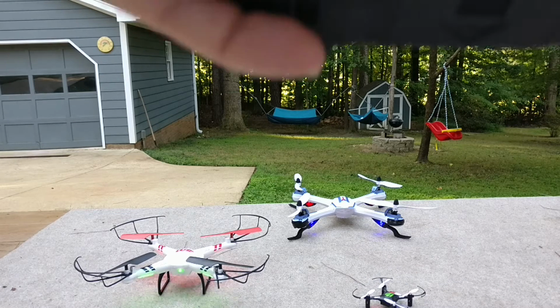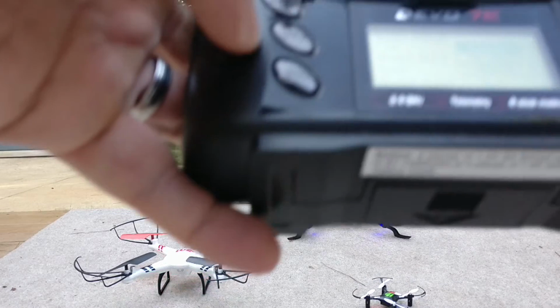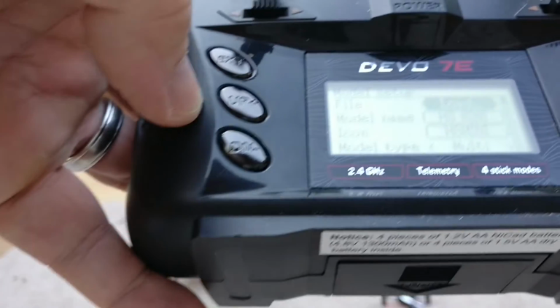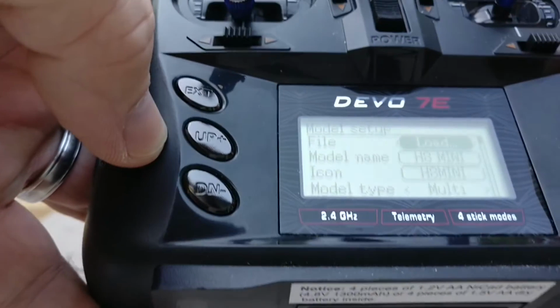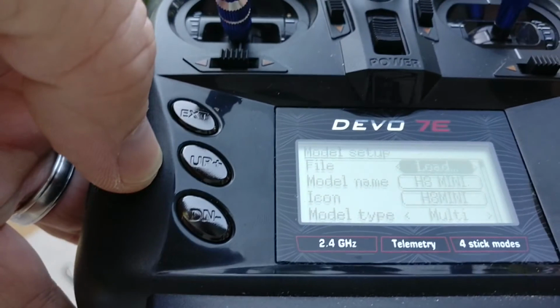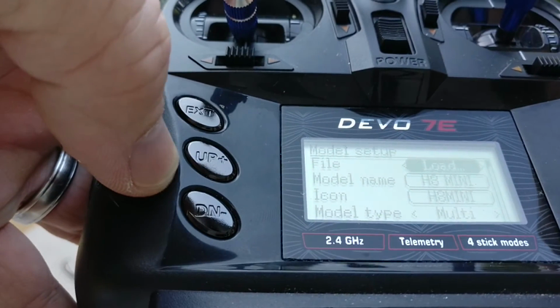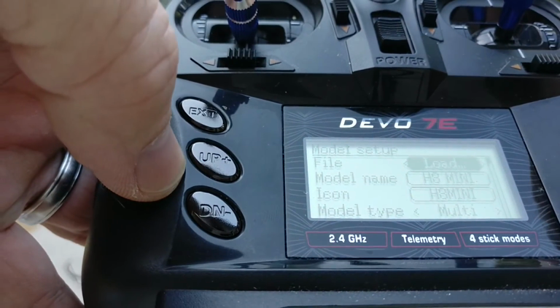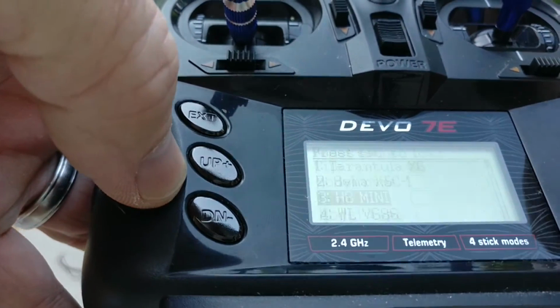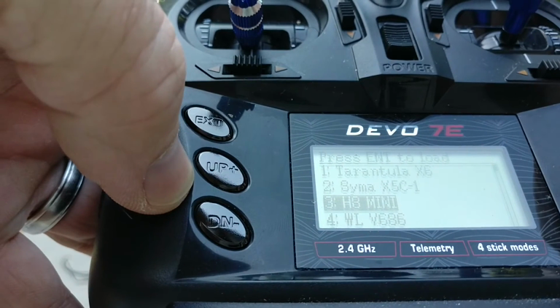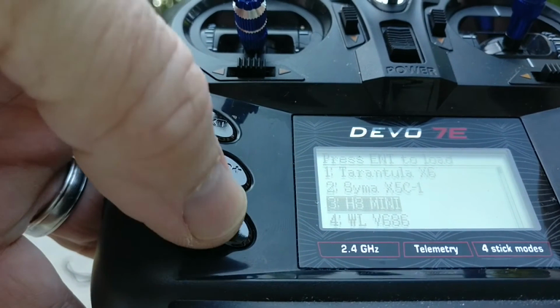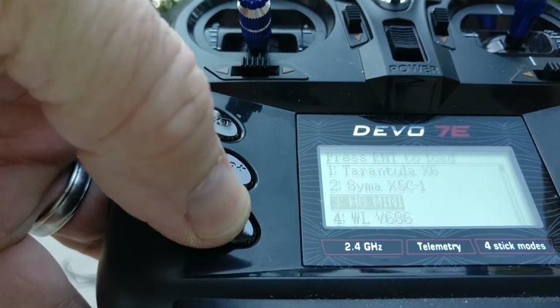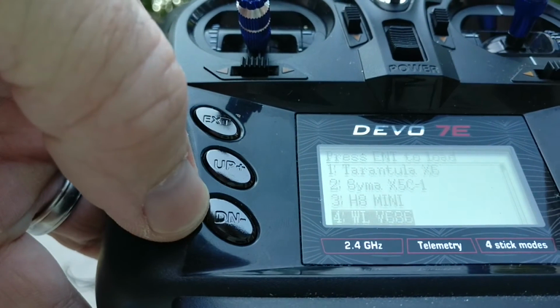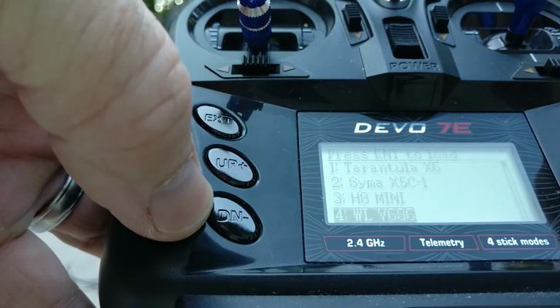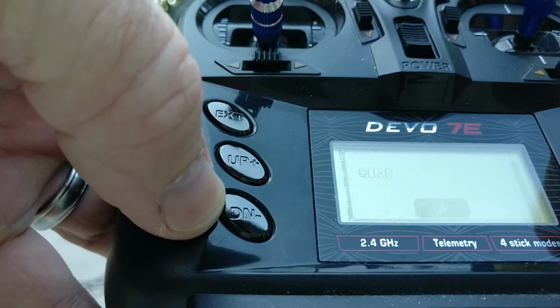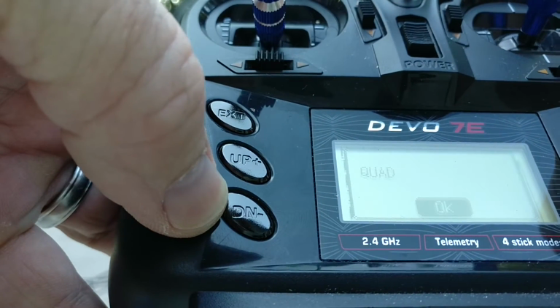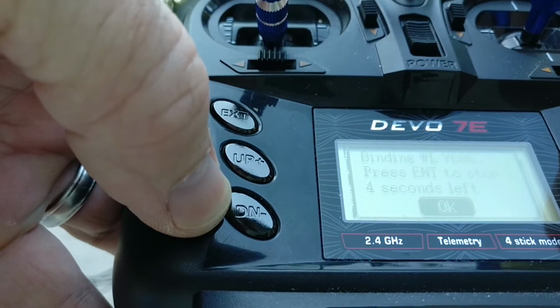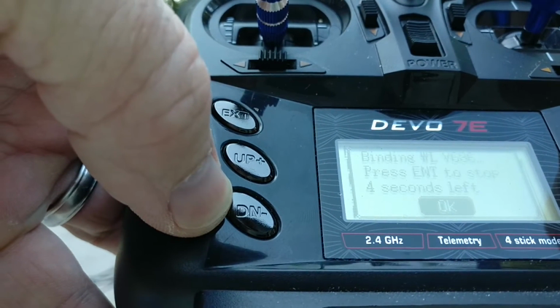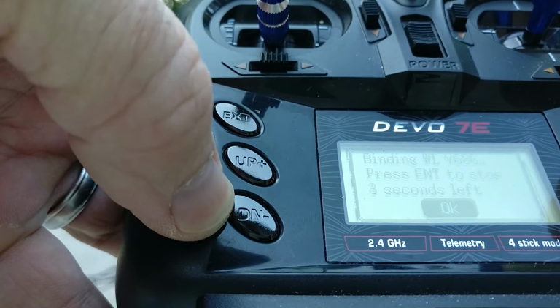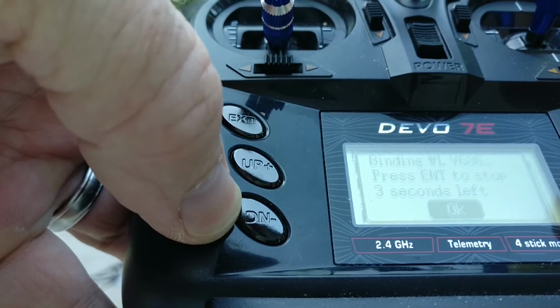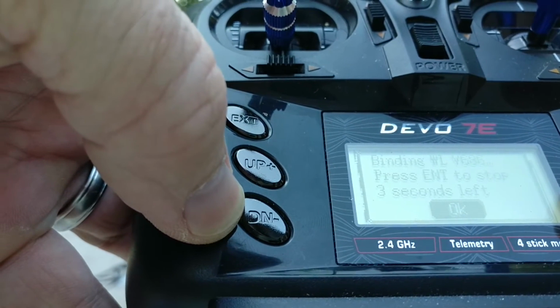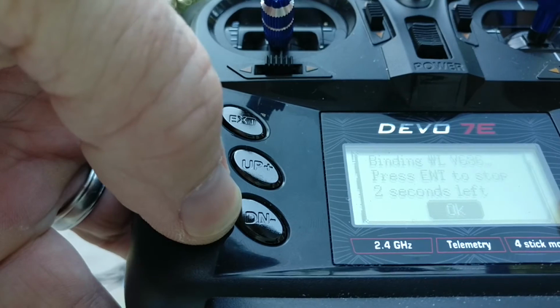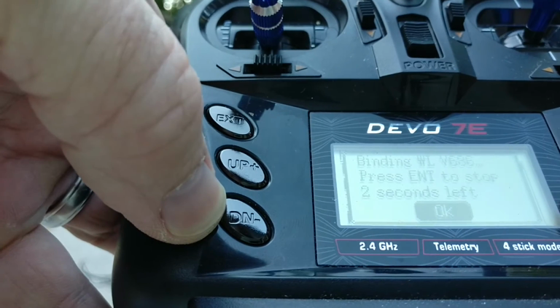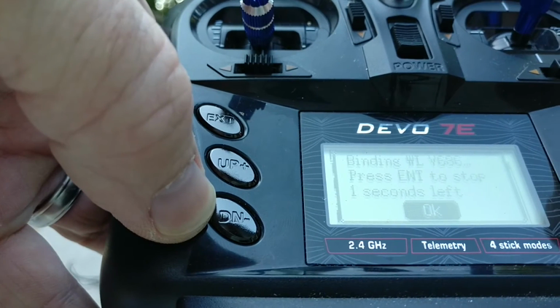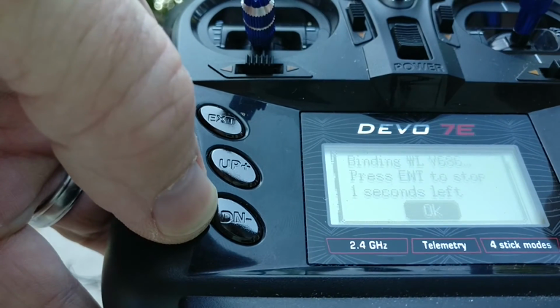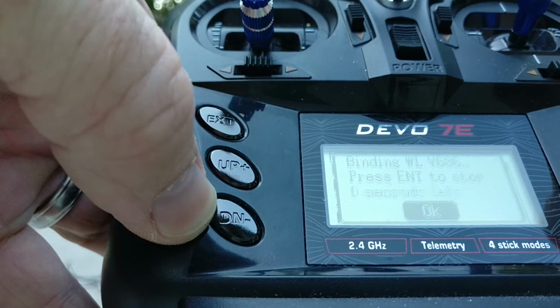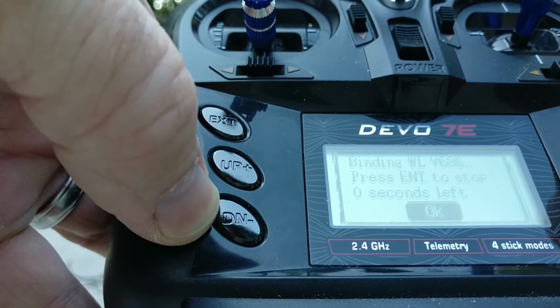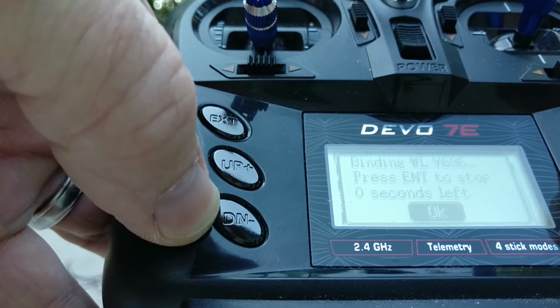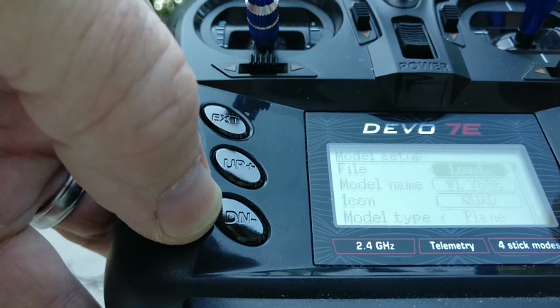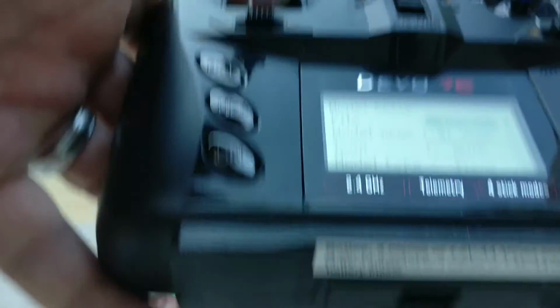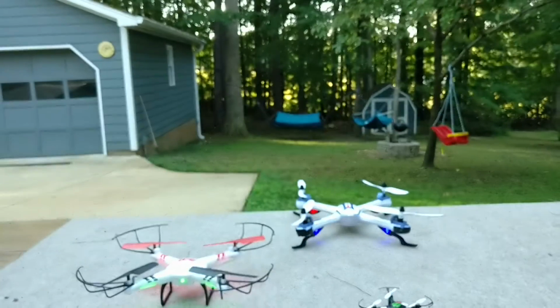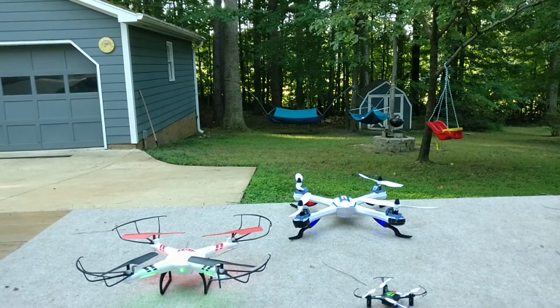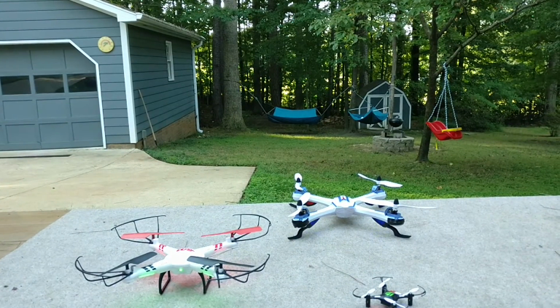And one more. The last one is WL Toys. So load, move that down one — that guy. It's got a delay on the bind. And now that one should be bound as well.